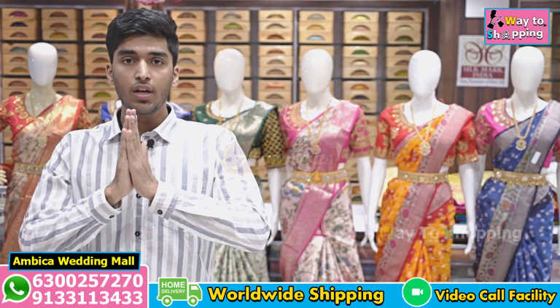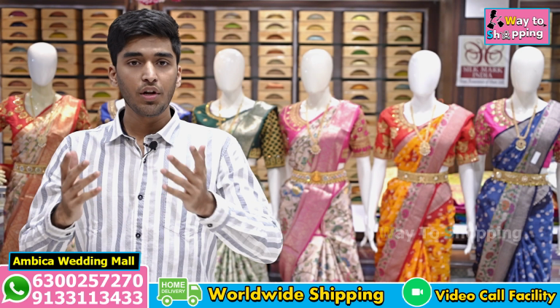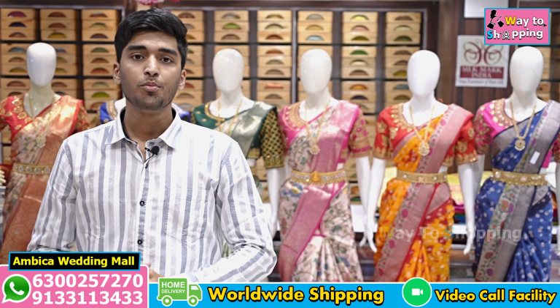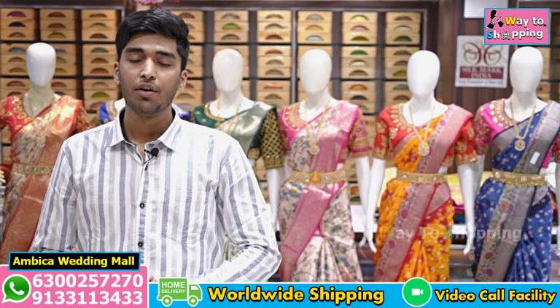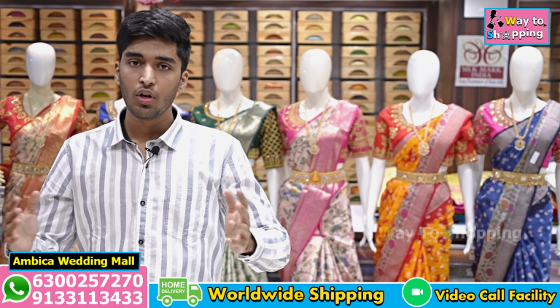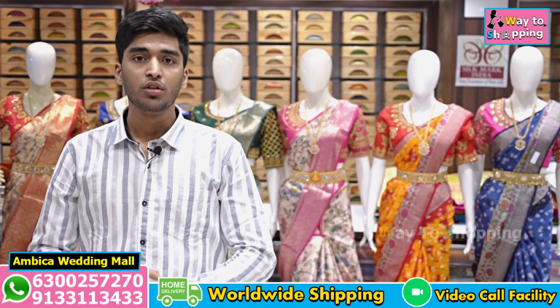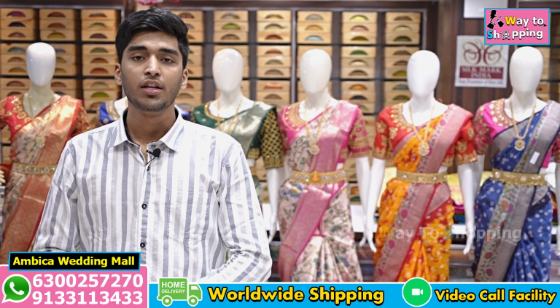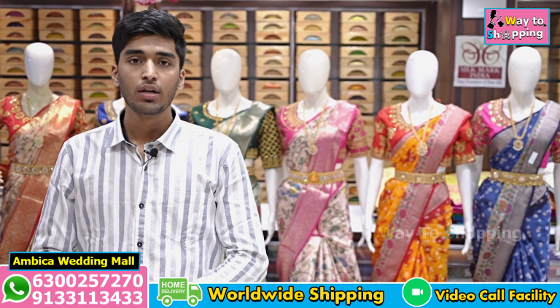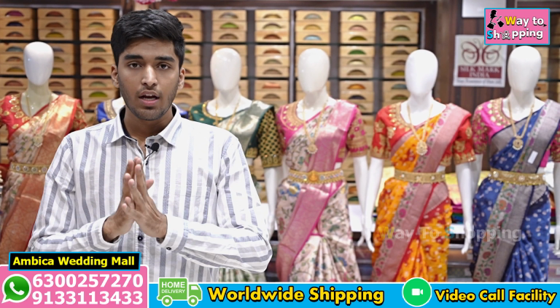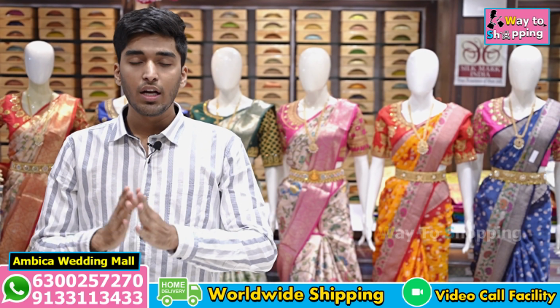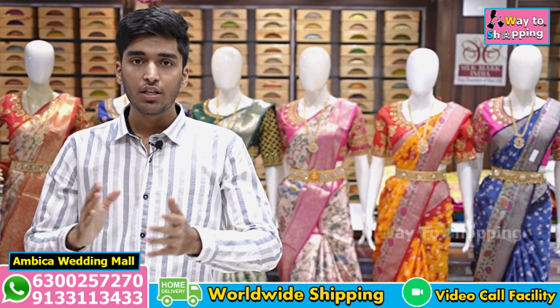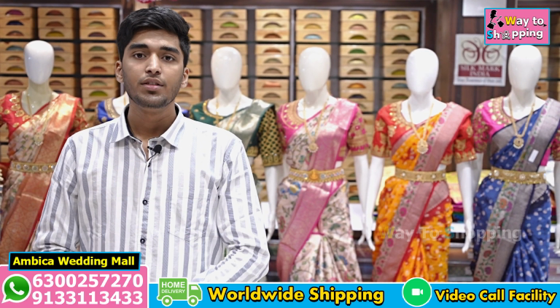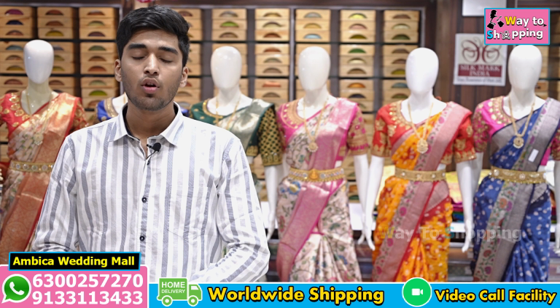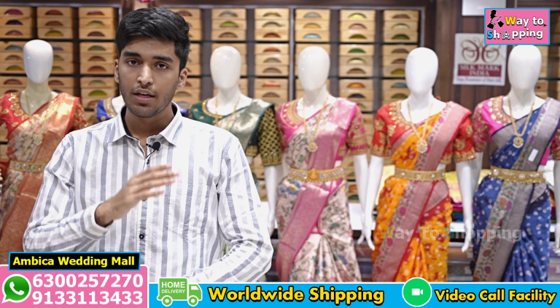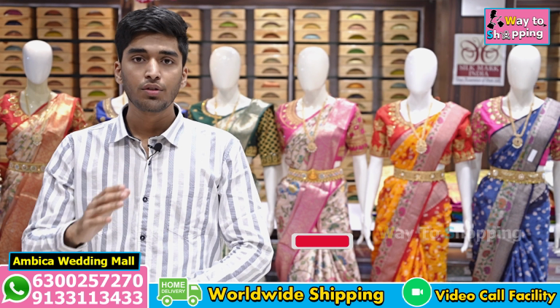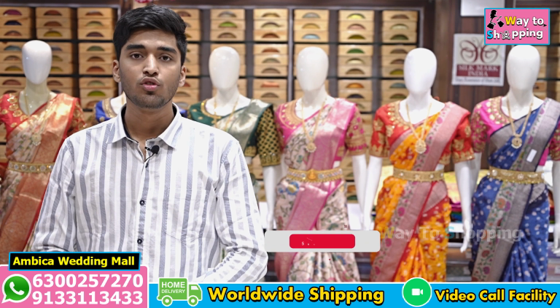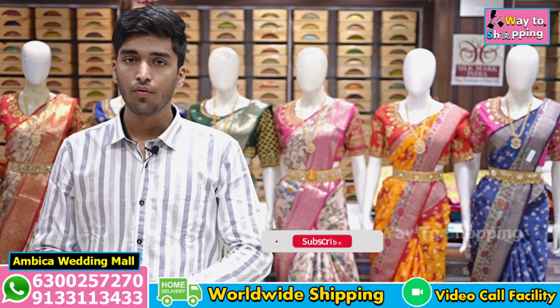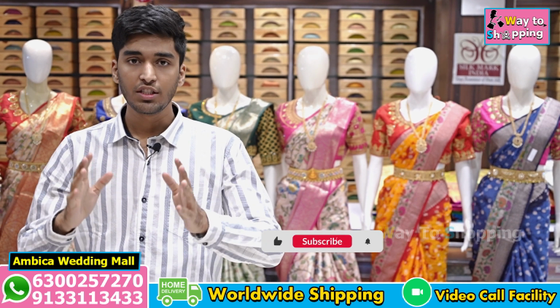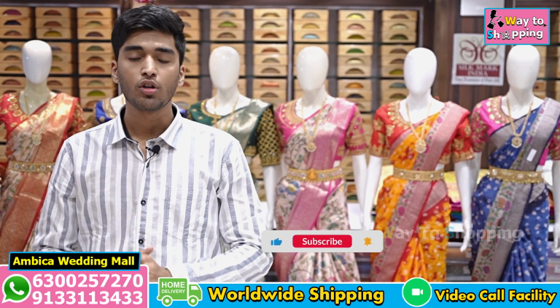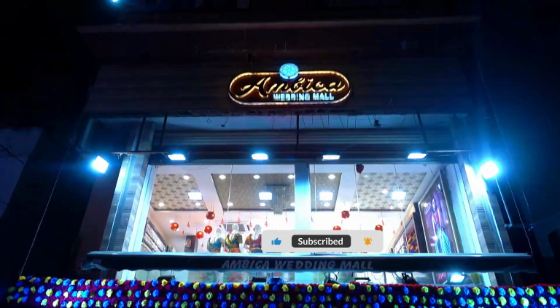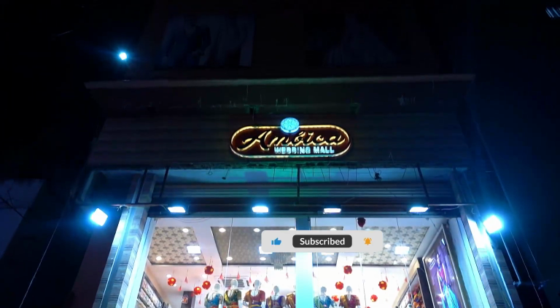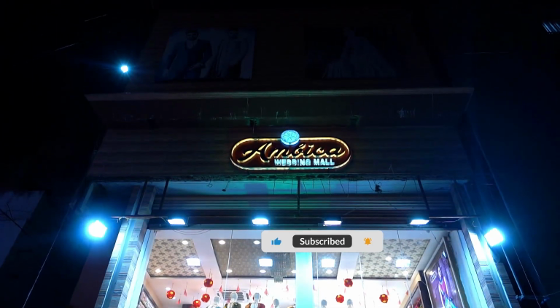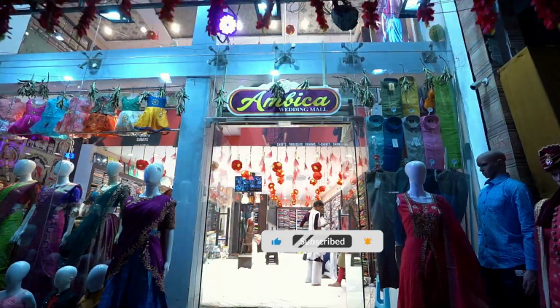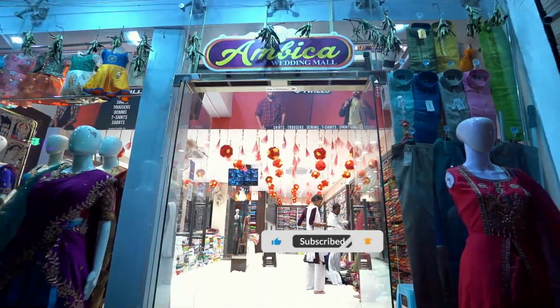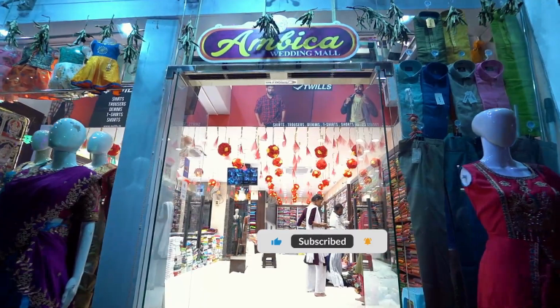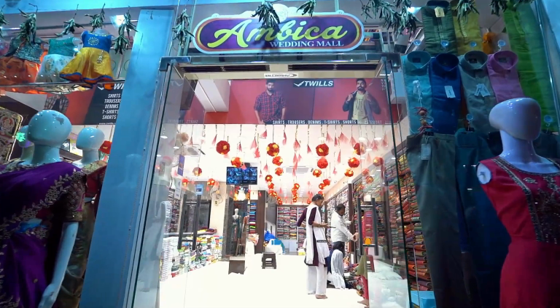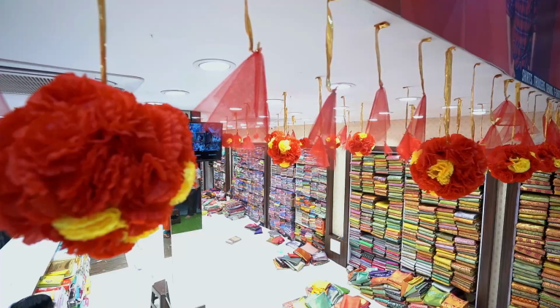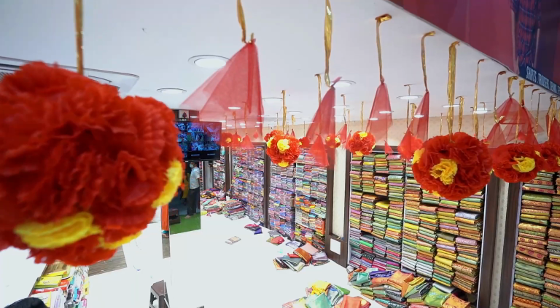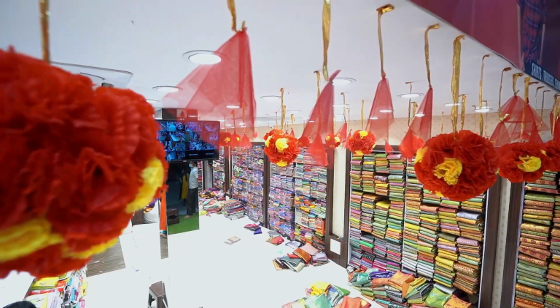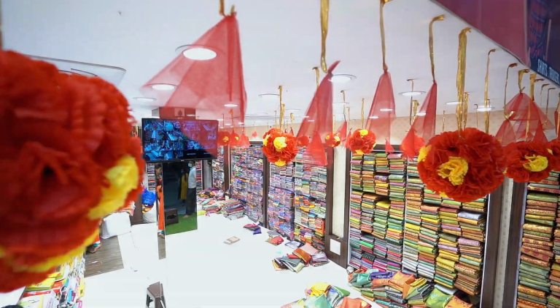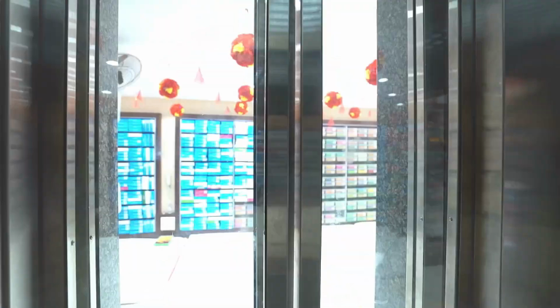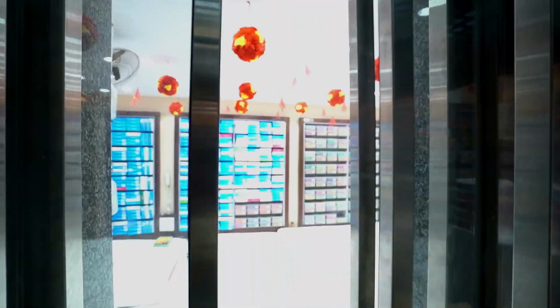Hello and welcome to Ambica Wedding Mall. I am here with Annikoda. We have exclusive sarees with small borders, premium quality, grand pallu and brocade blouse and saree collection one by one.